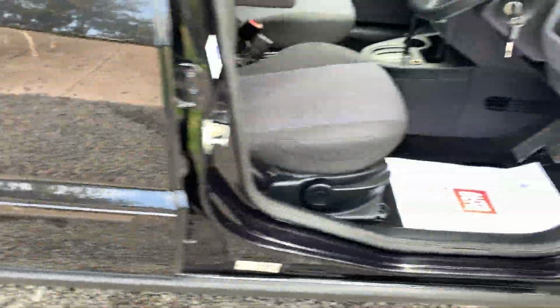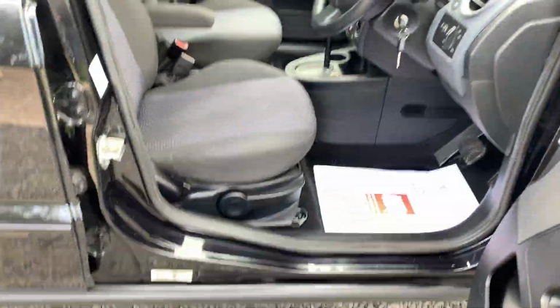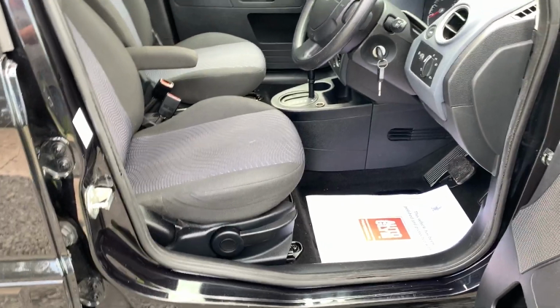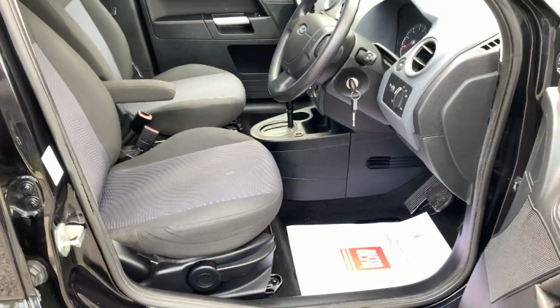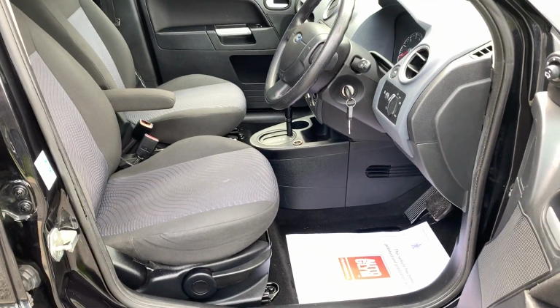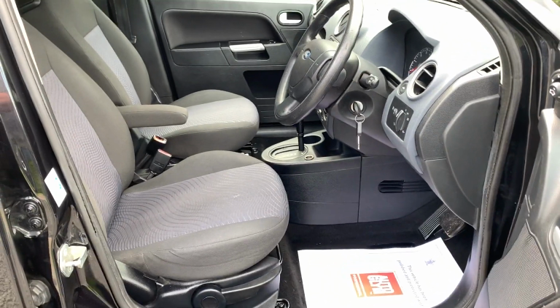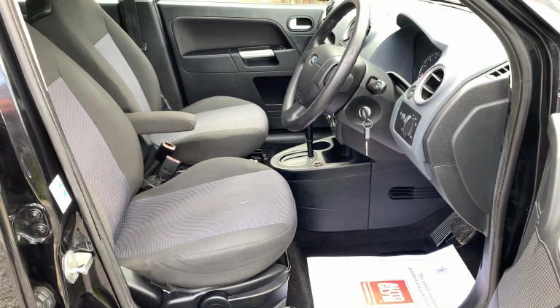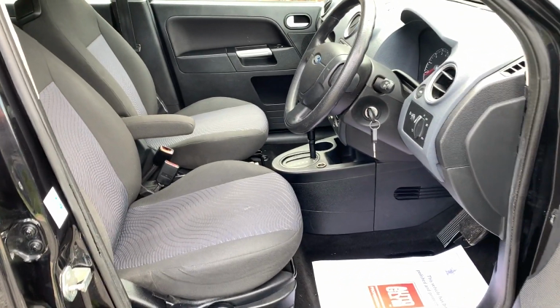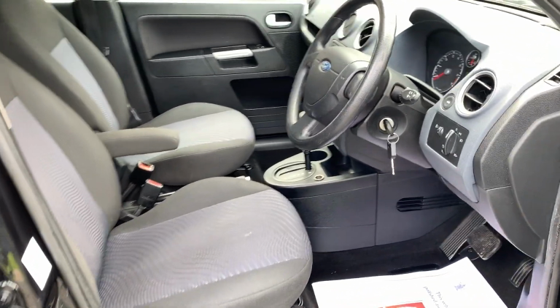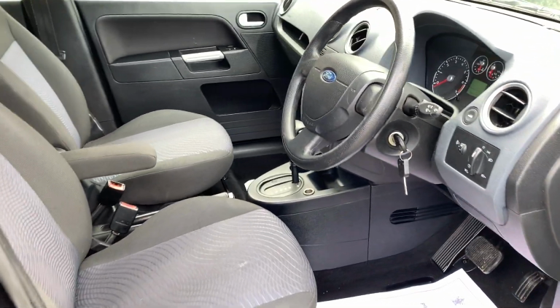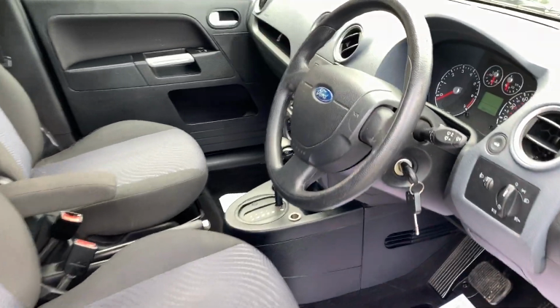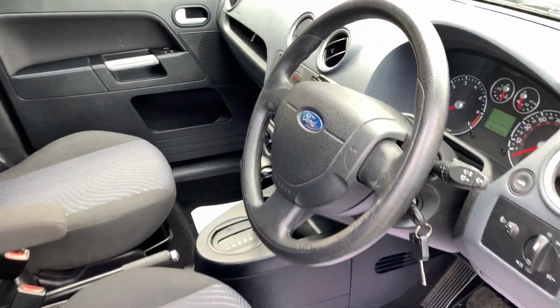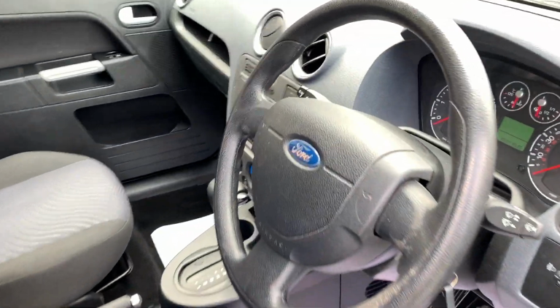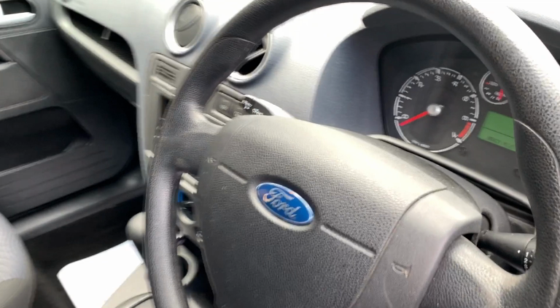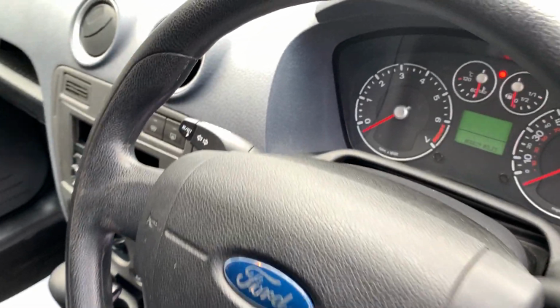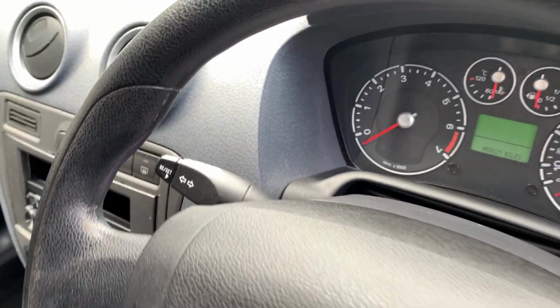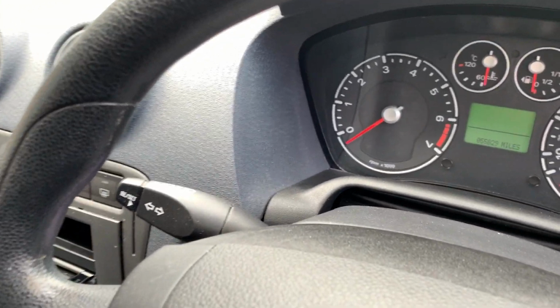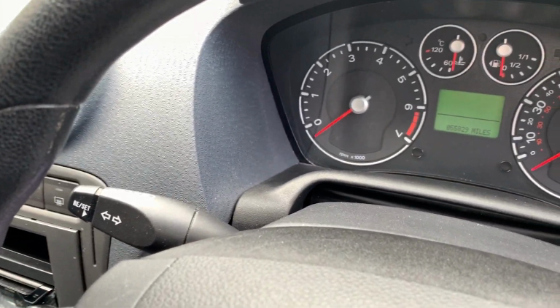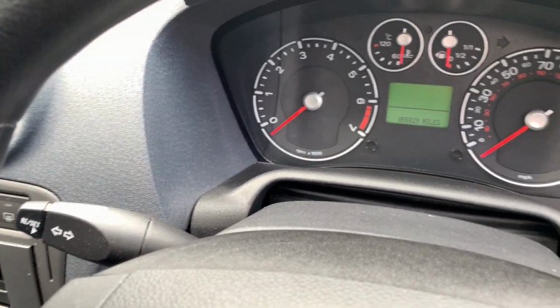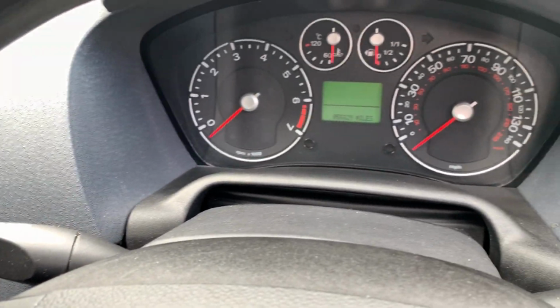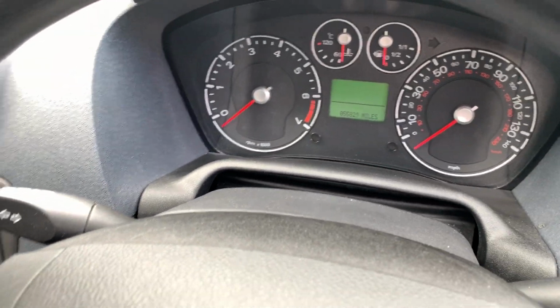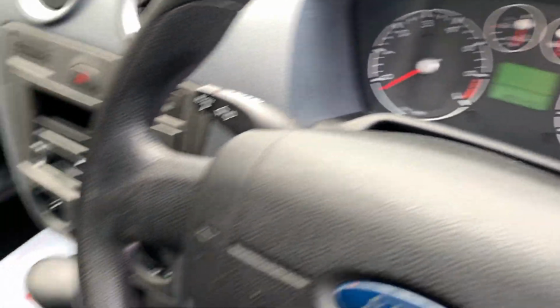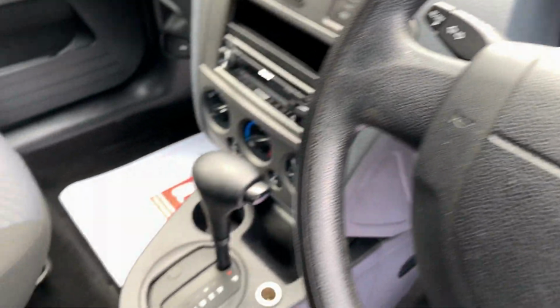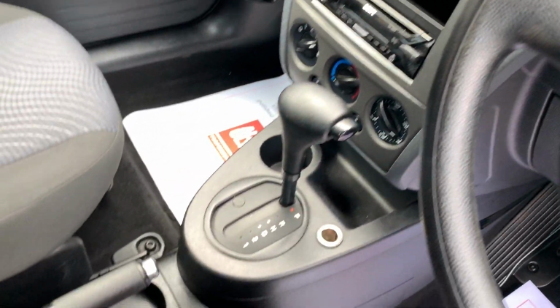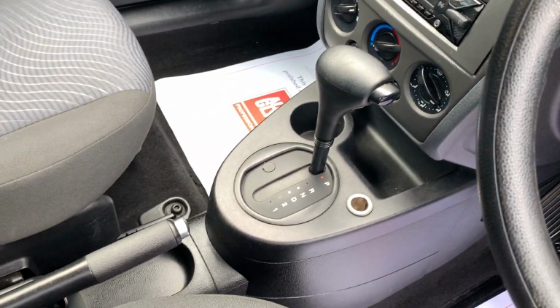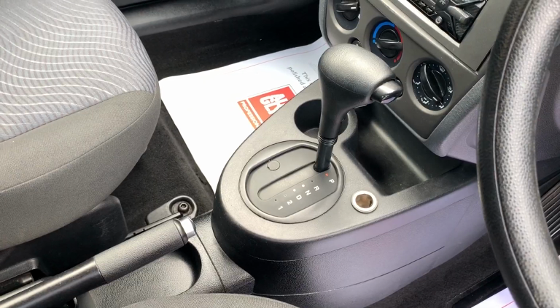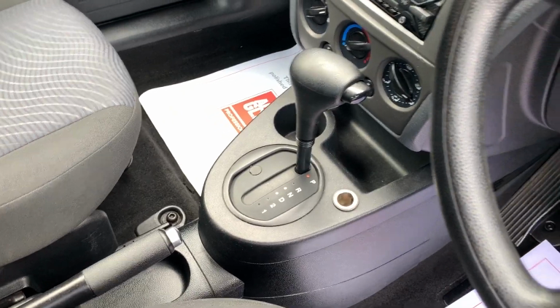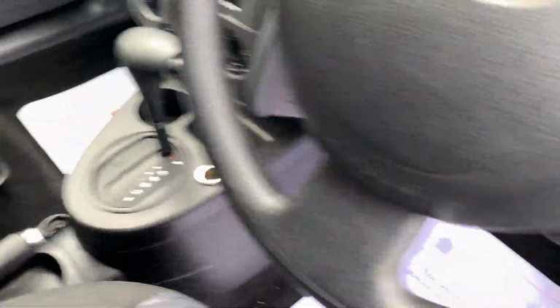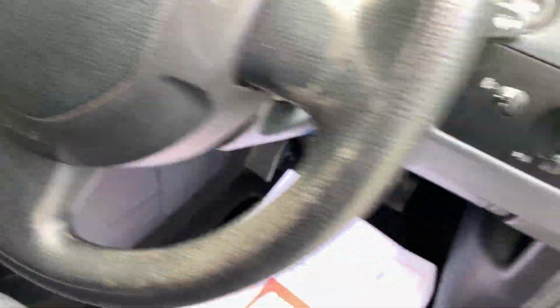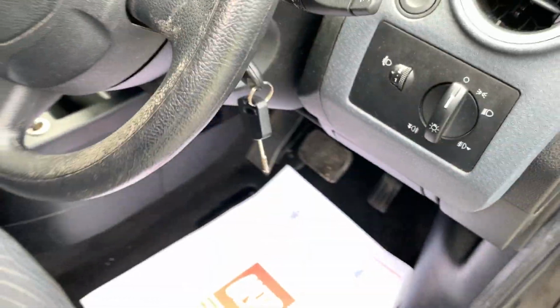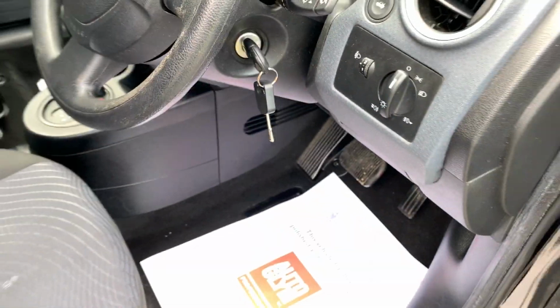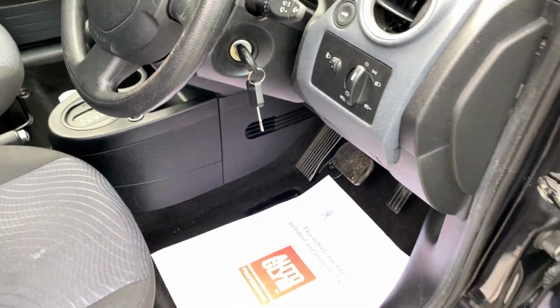The interior of the car is clean and tidy and this car has covered just 55,829 miles from new. The automatic gearbox is smooth and the car drives very well indeed.